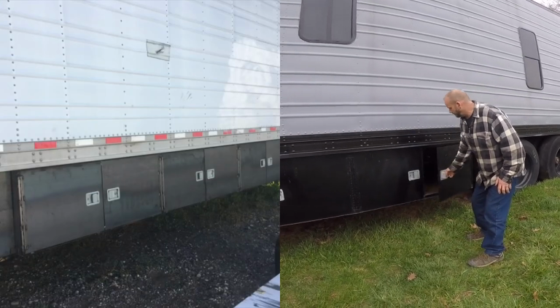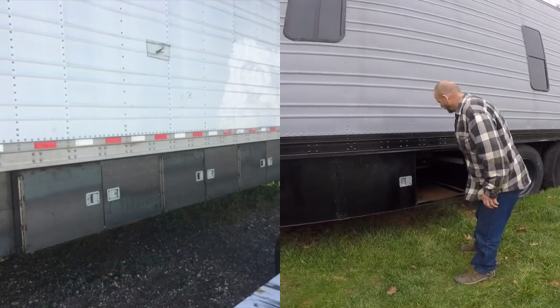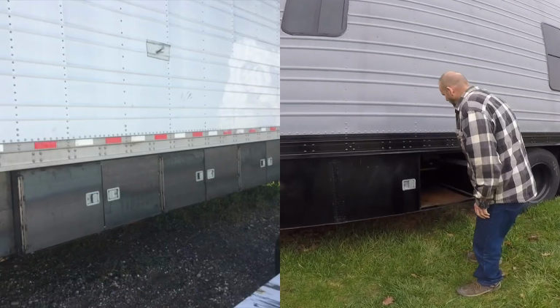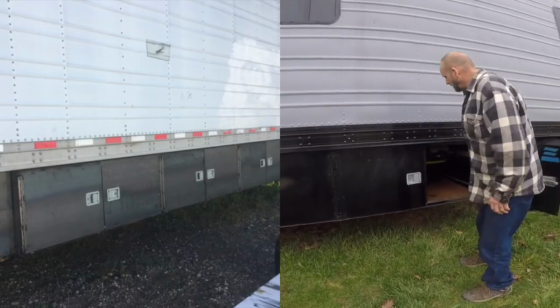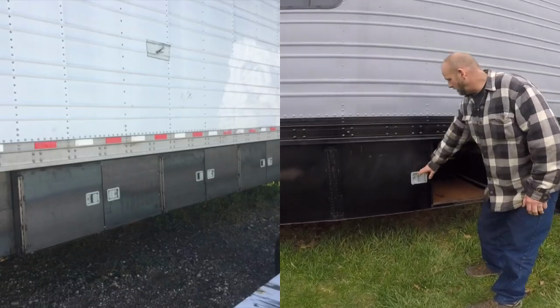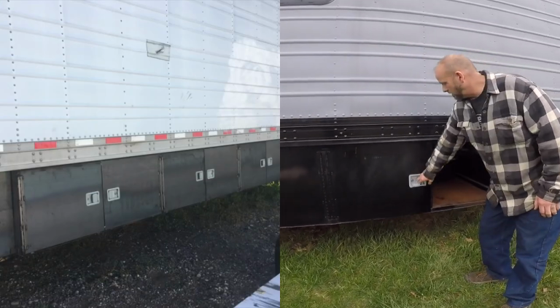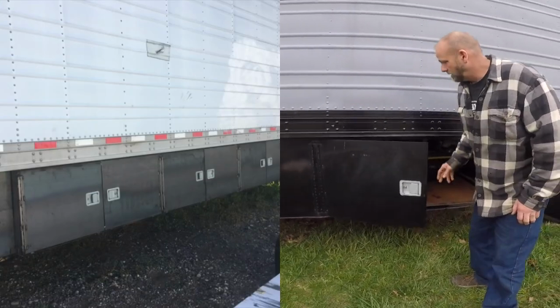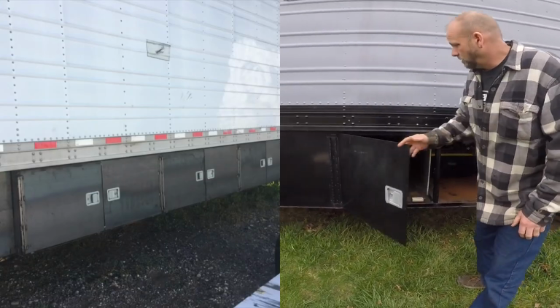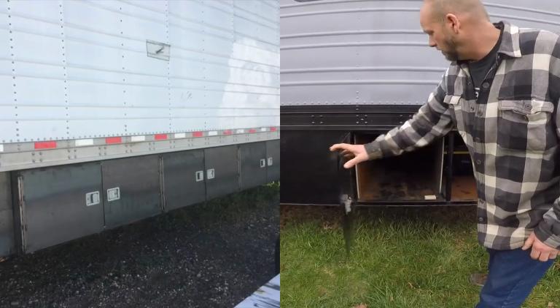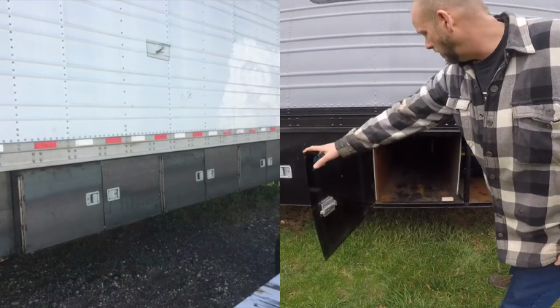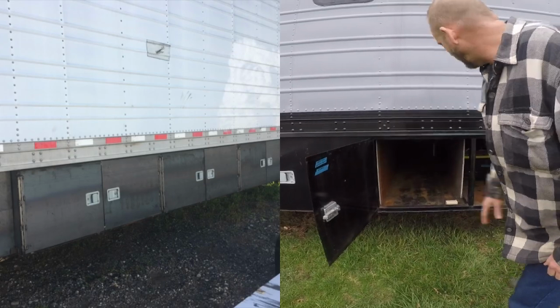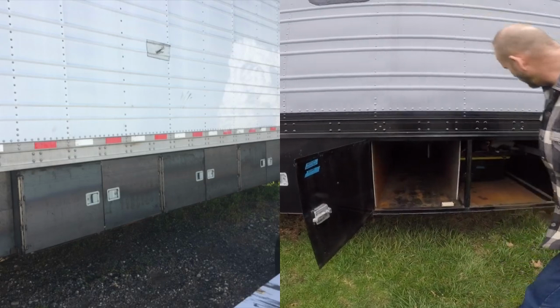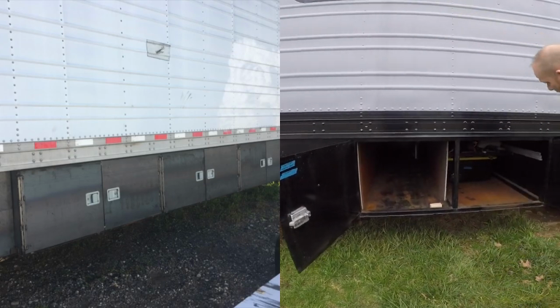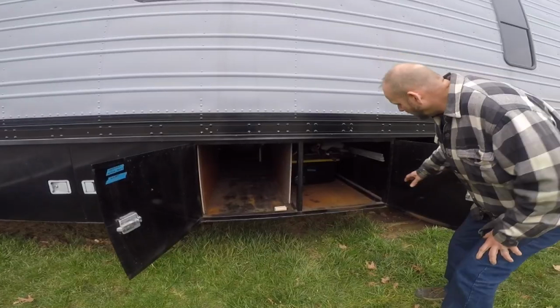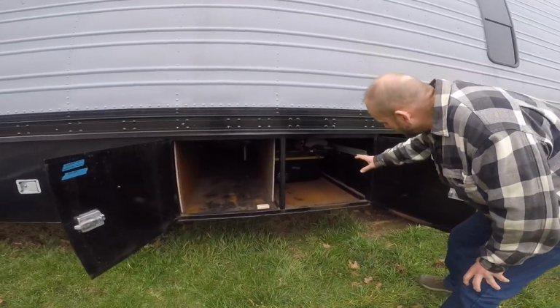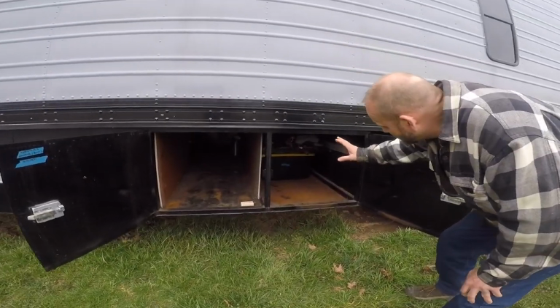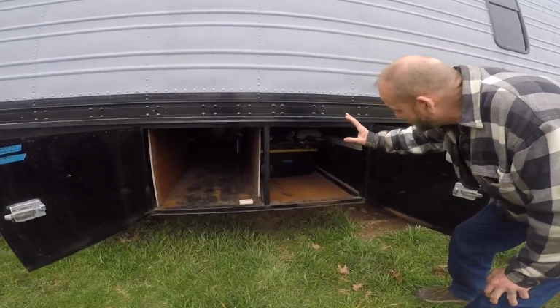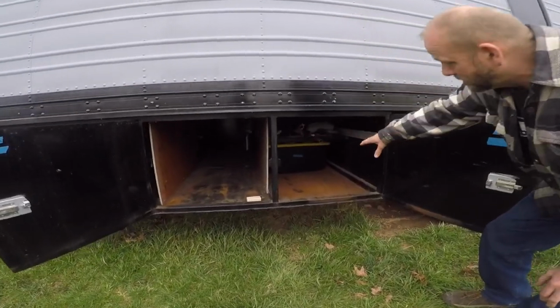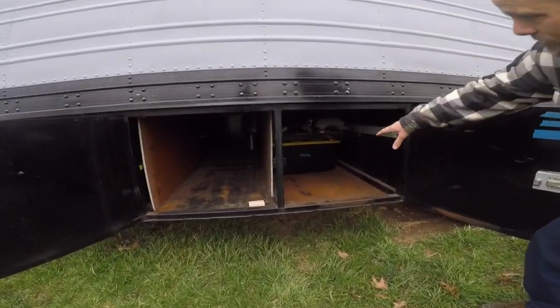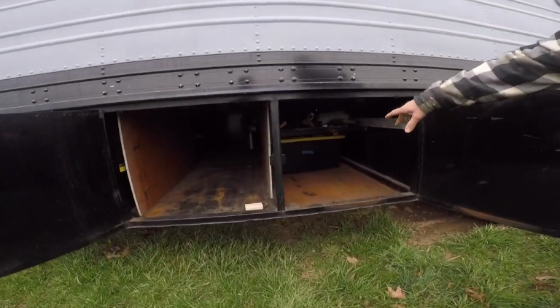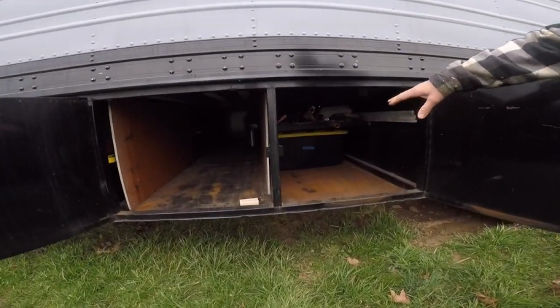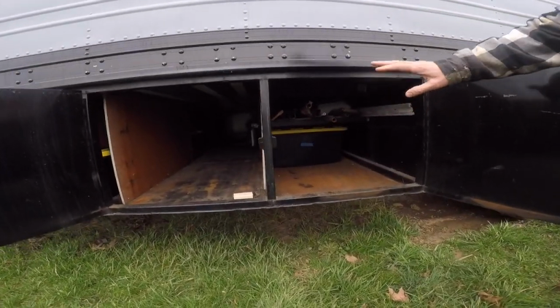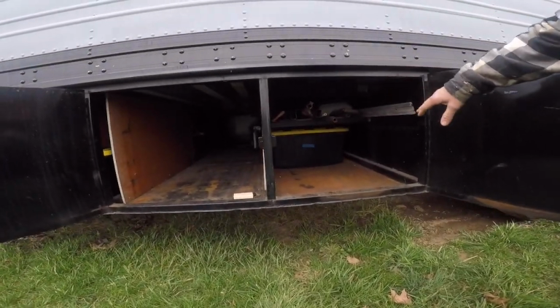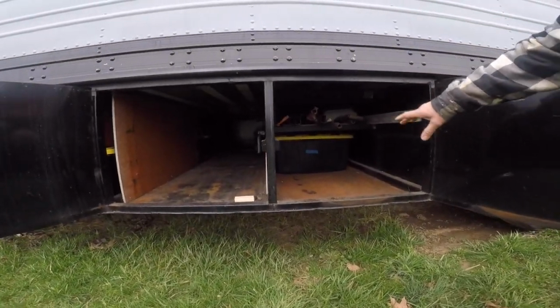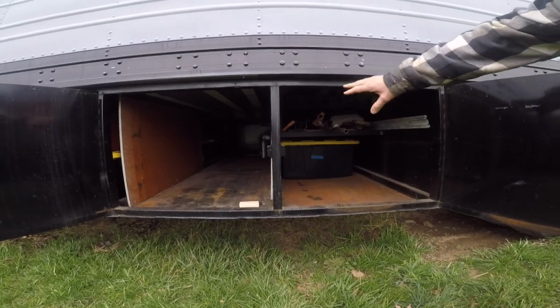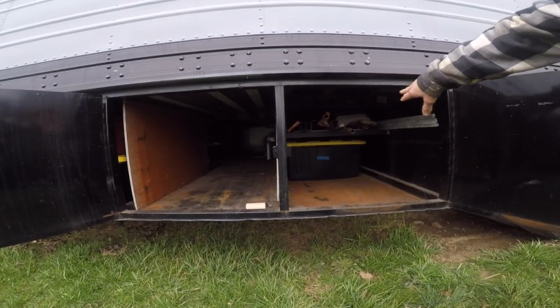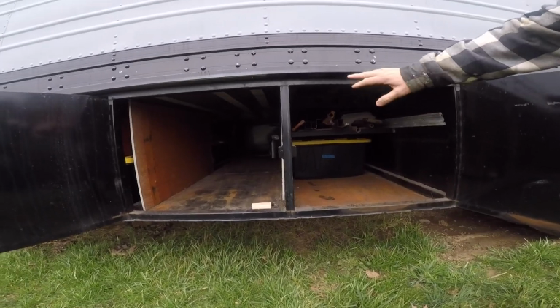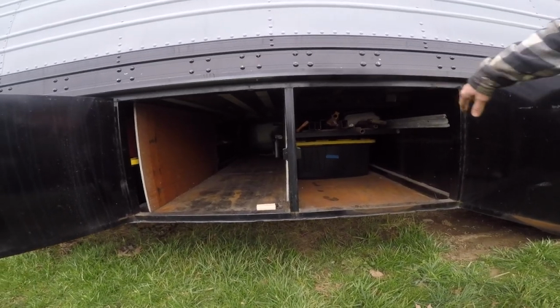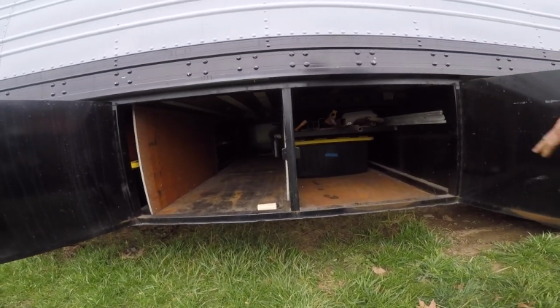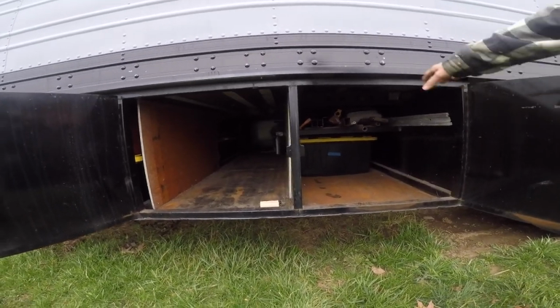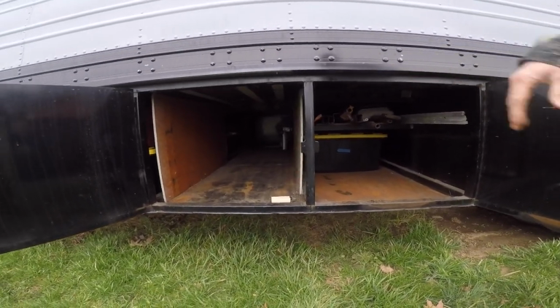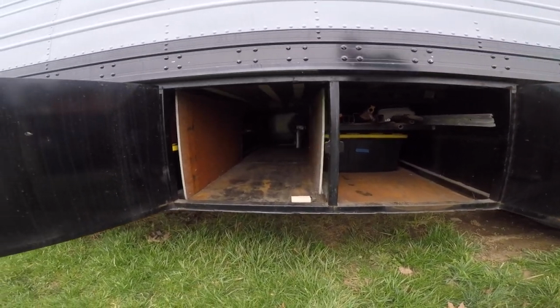What we have here is tow chains, some straps, and there's another little shelf in here for some clamps.